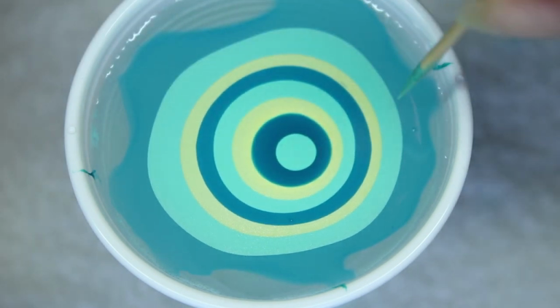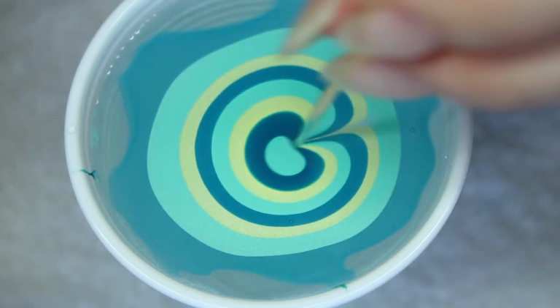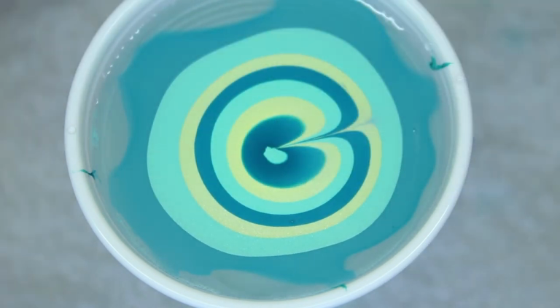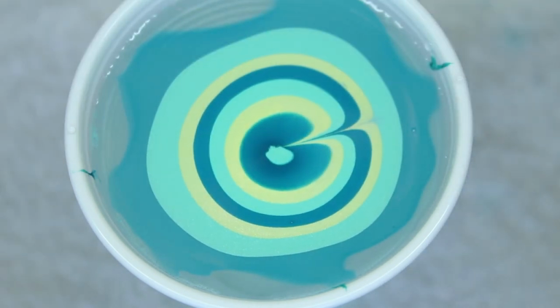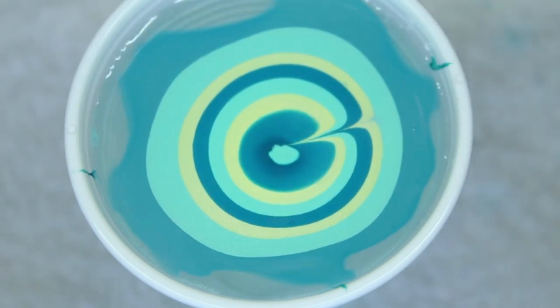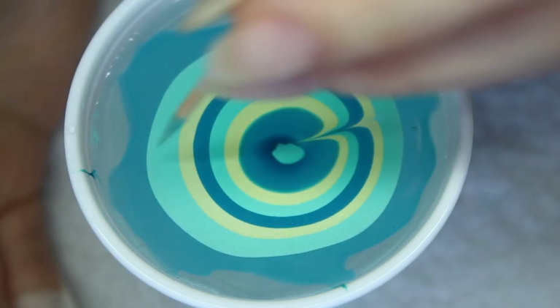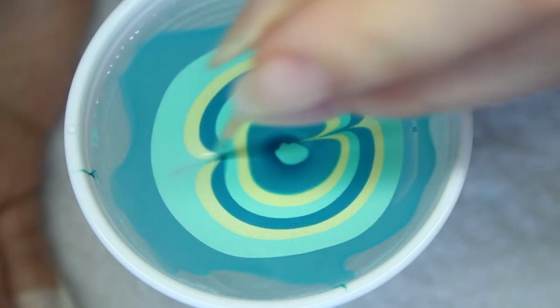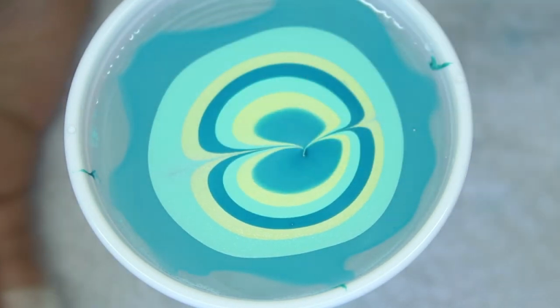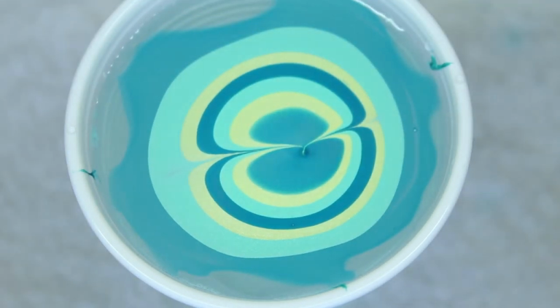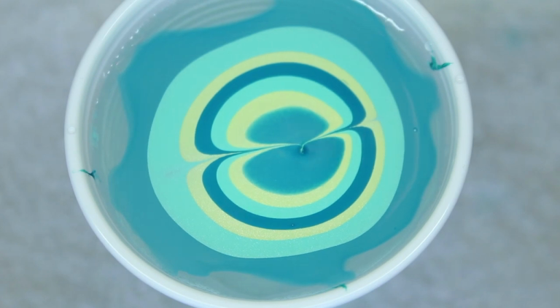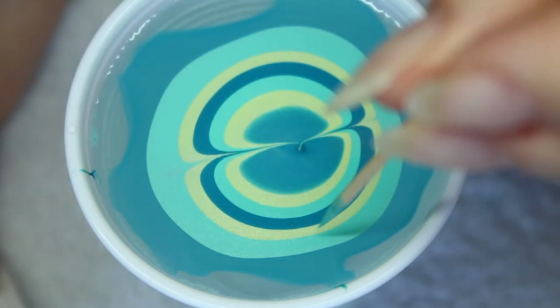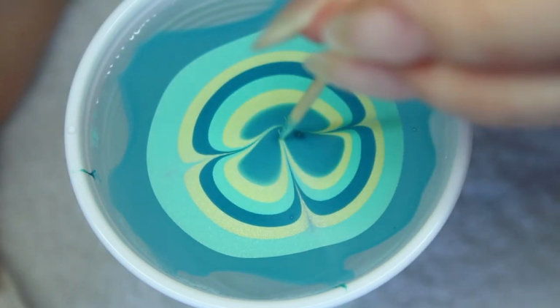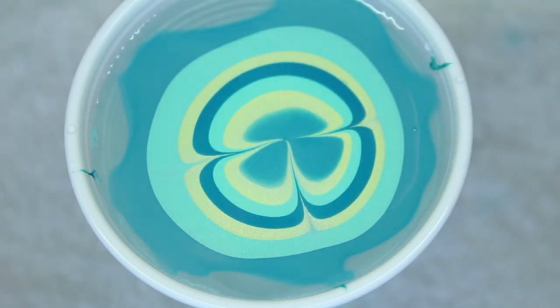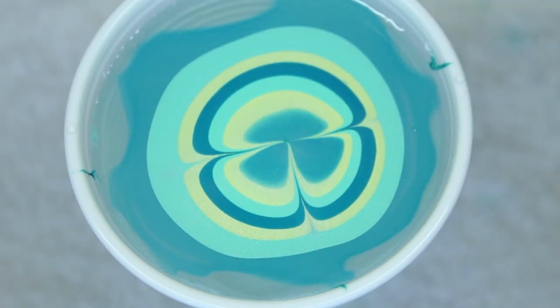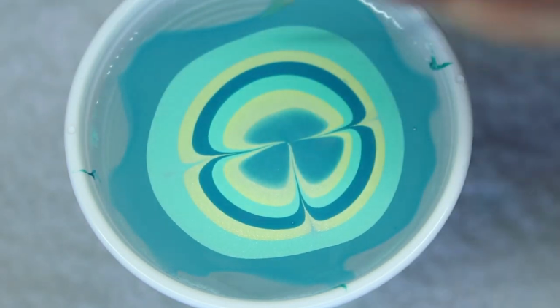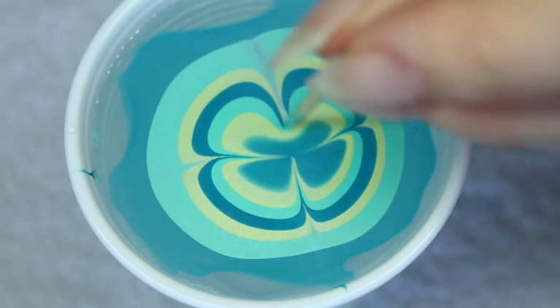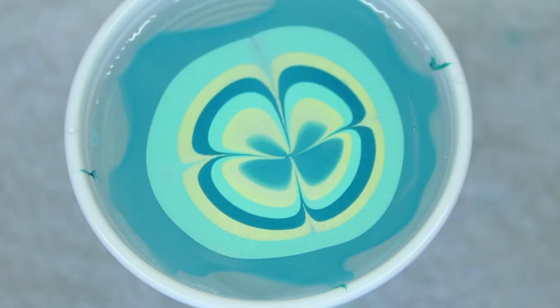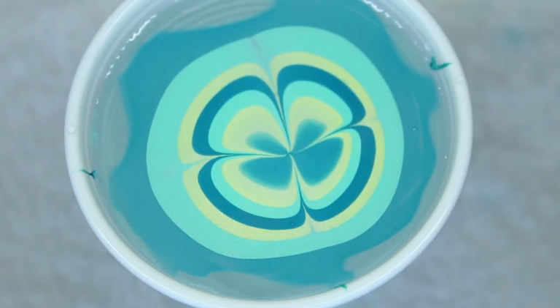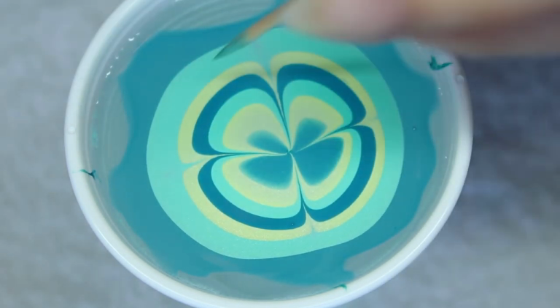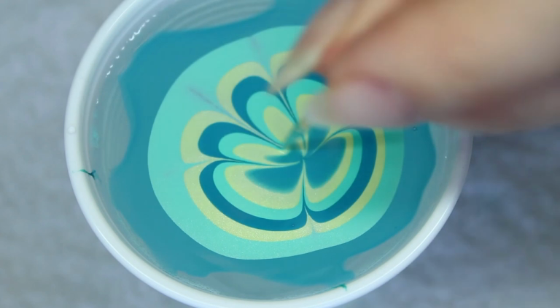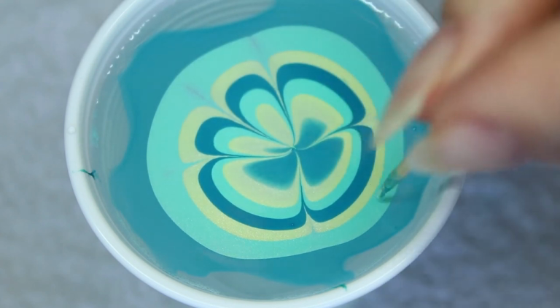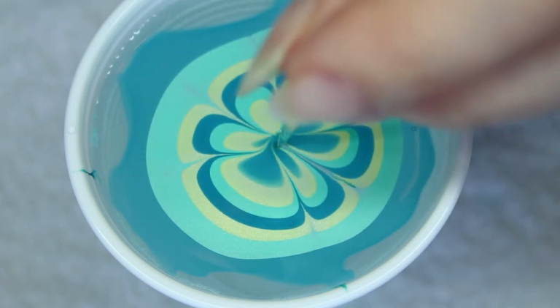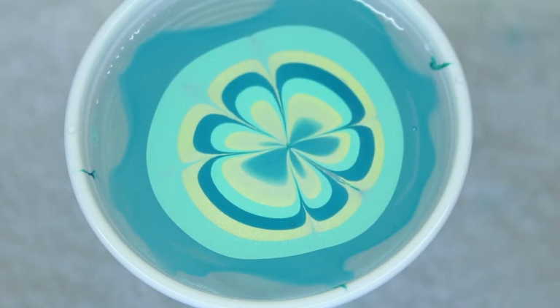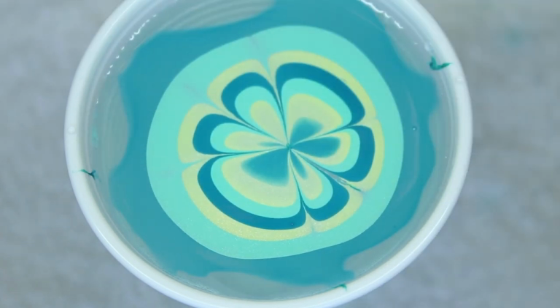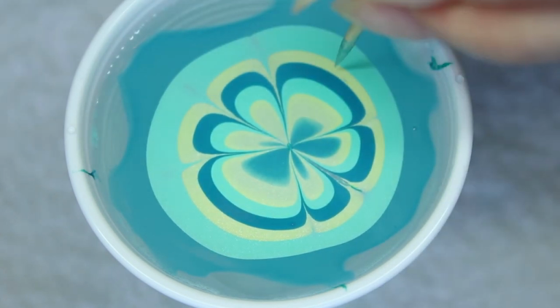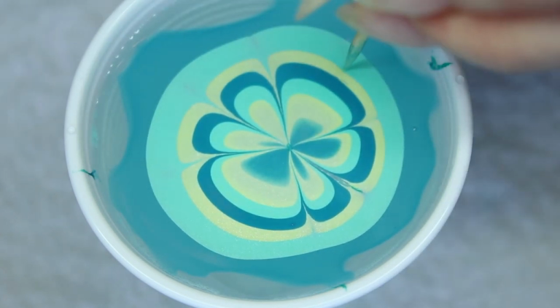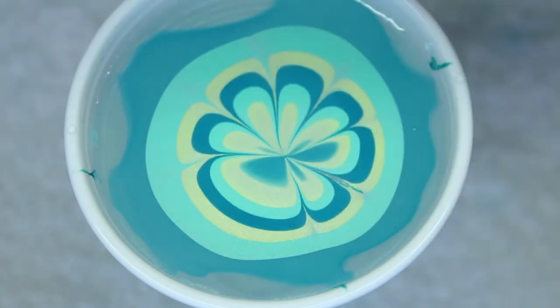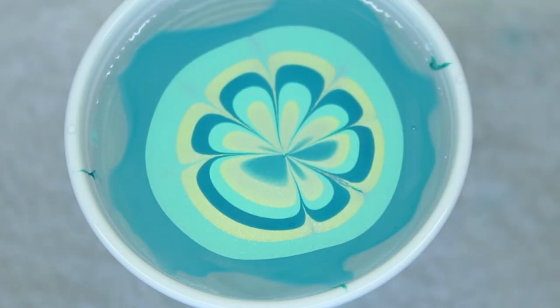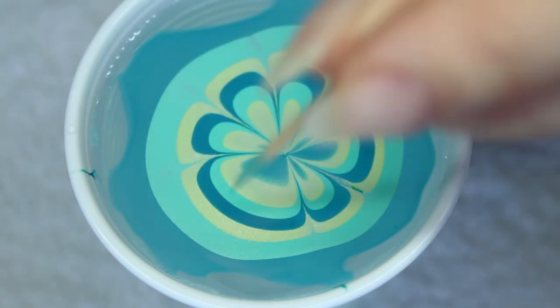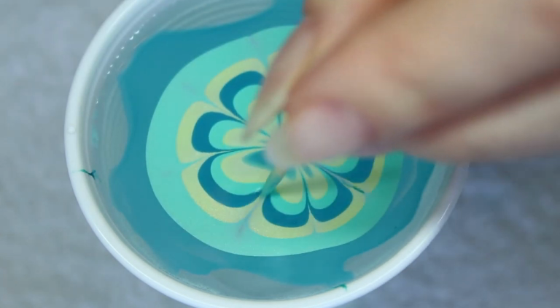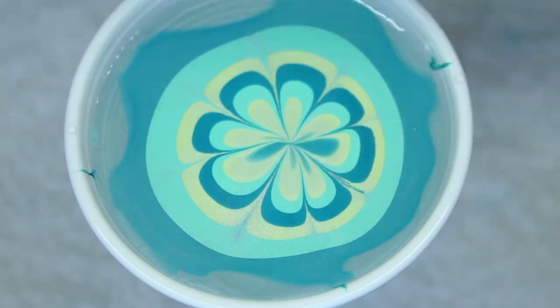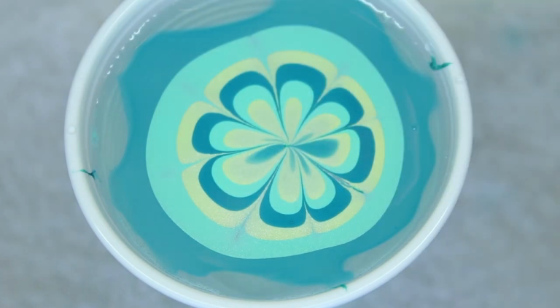Start with dragging a line to the center. Repeat this on the other side. Drag two other lines, creating a plus sign. Keep dragging lines to the center until you get the shape you want.